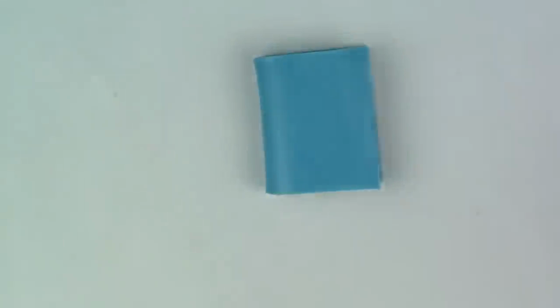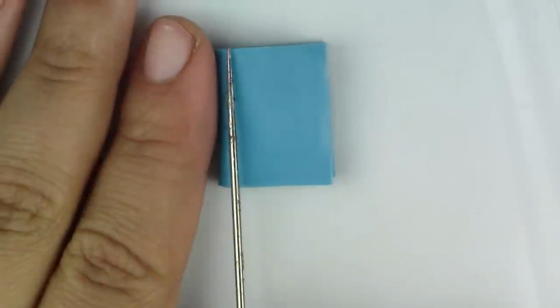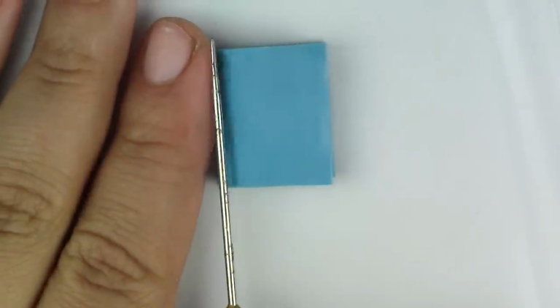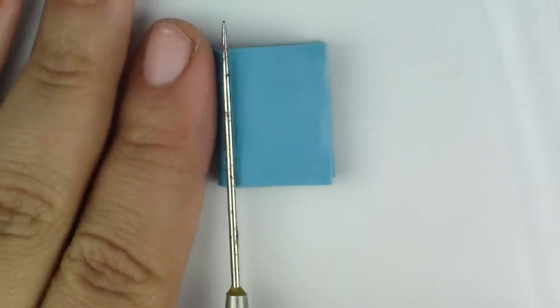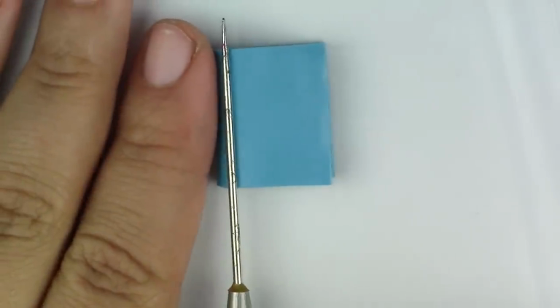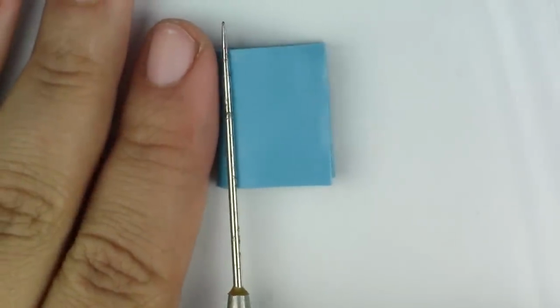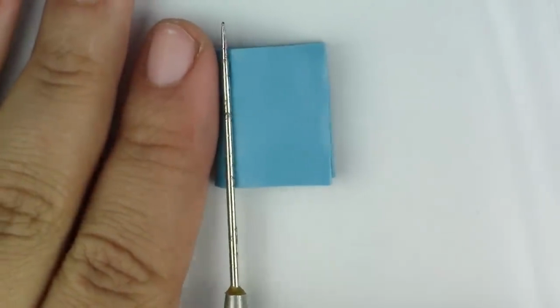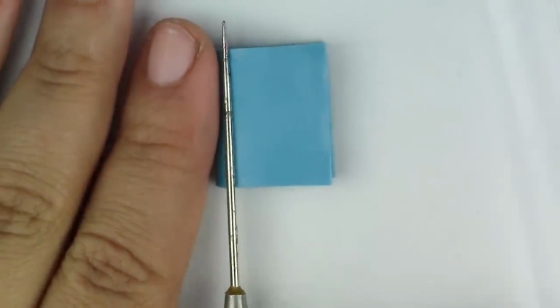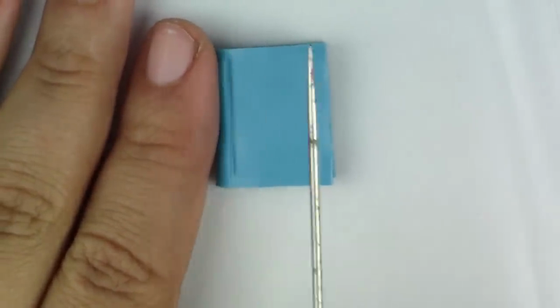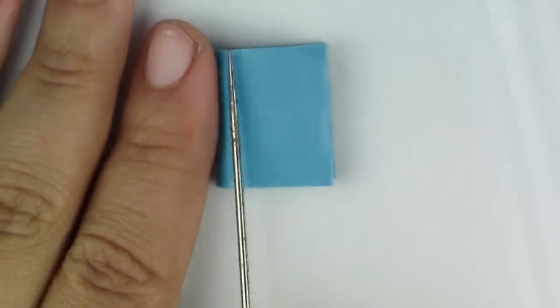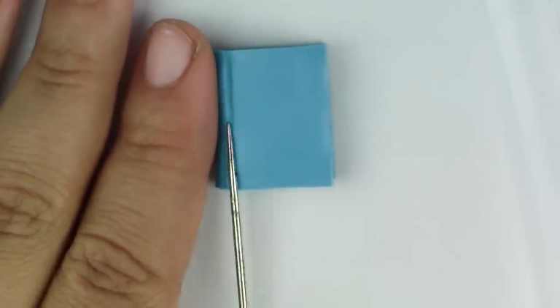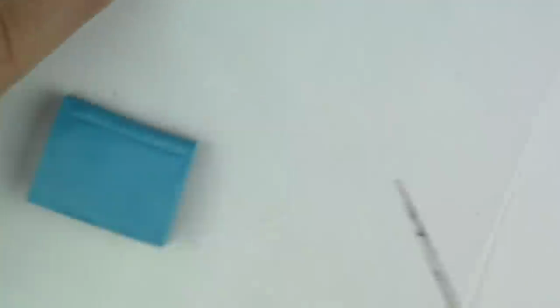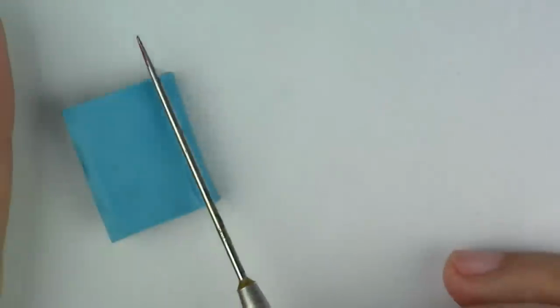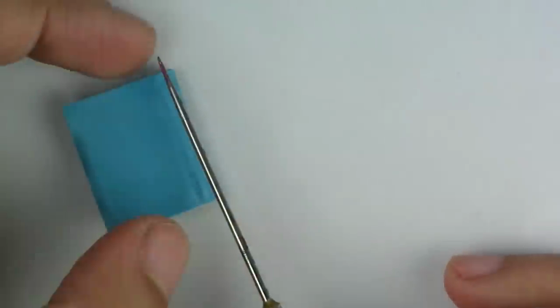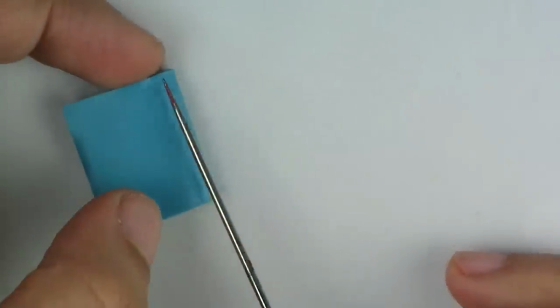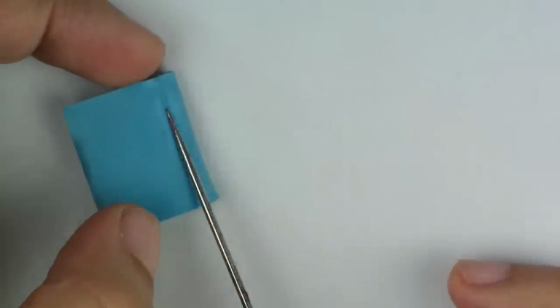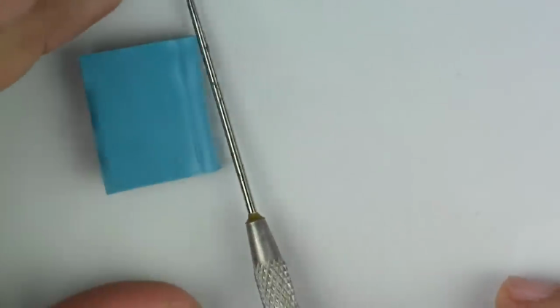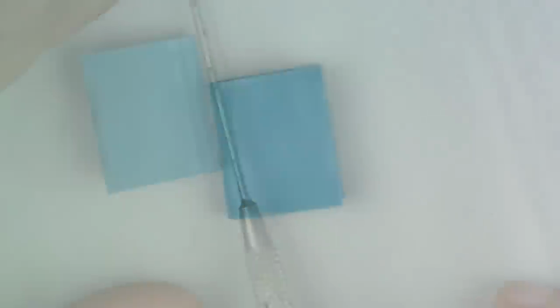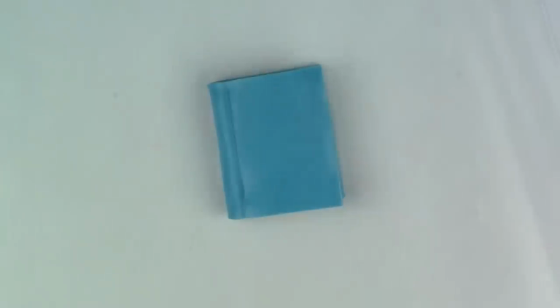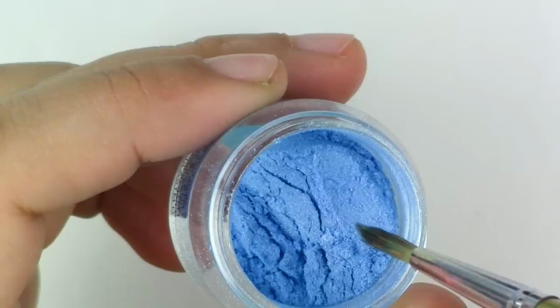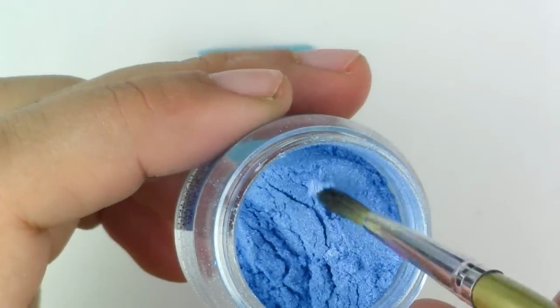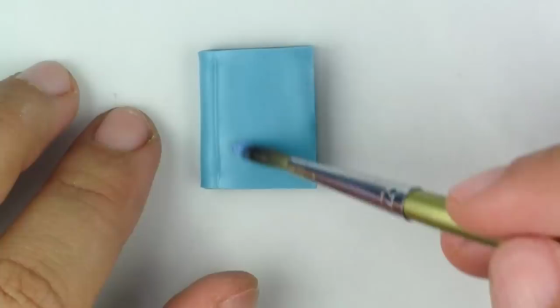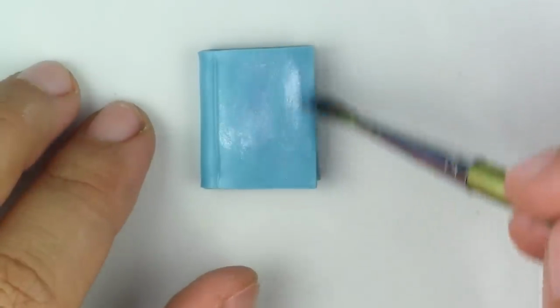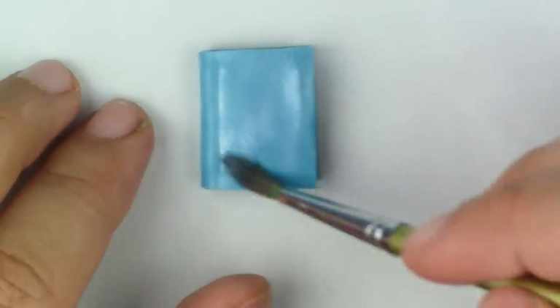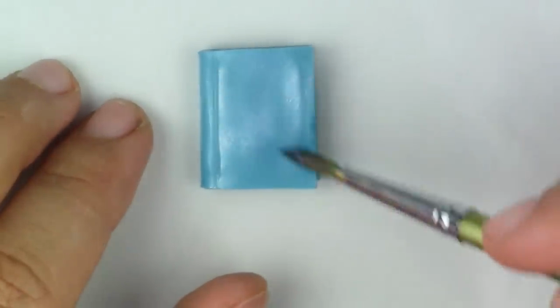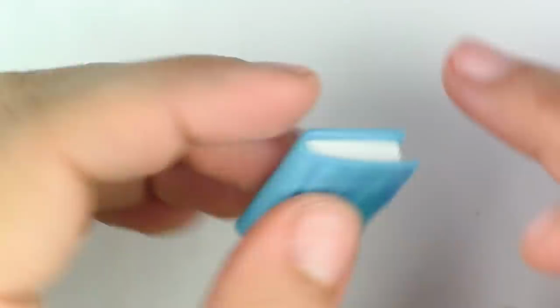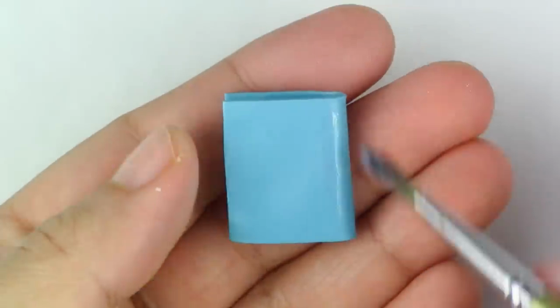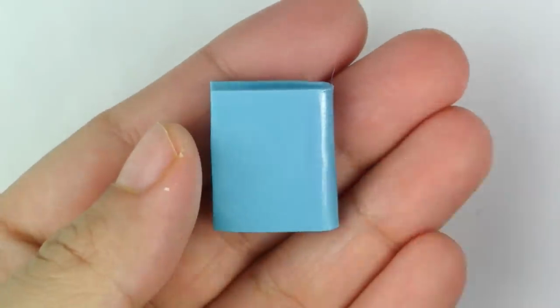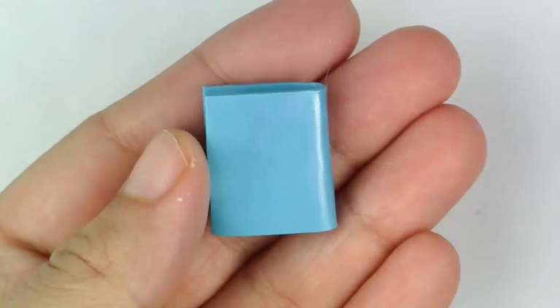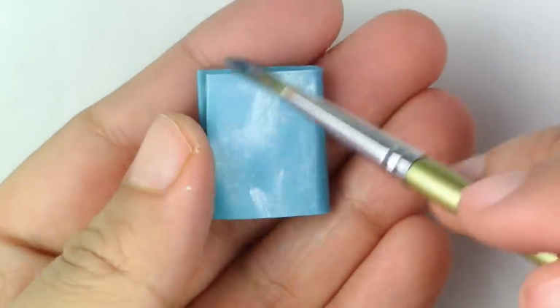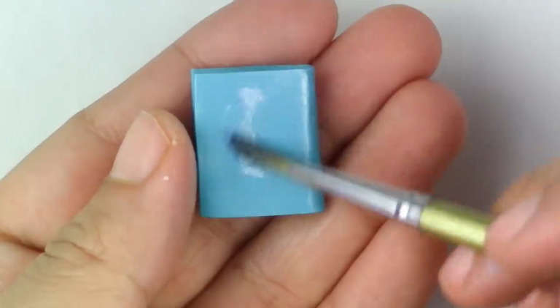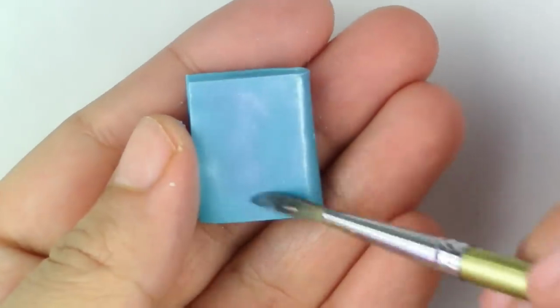Then take your rounded tool and make a small indent on the left-hand side of your book so that it looks like the pages are bound. Now we have our book. Feel free to put a little bit of blue pigment on your book just to give it a little bit of a more mystical feel.